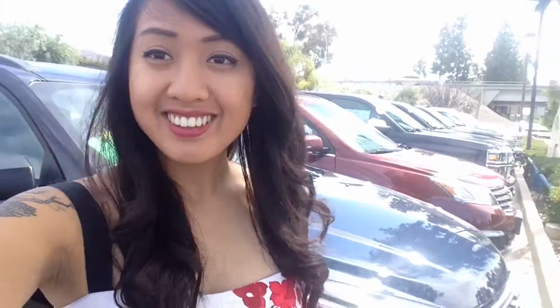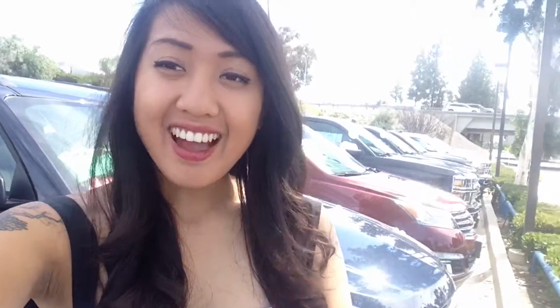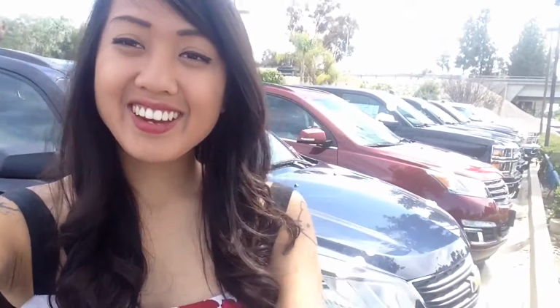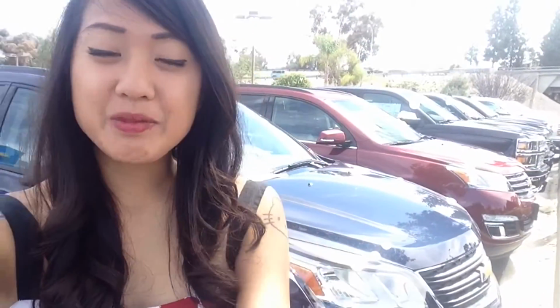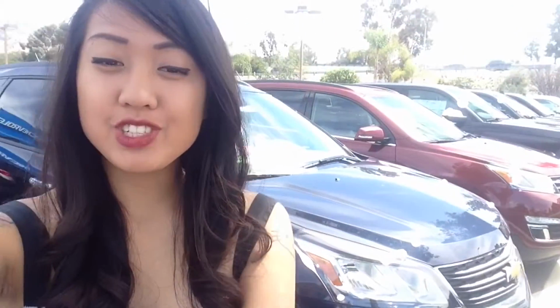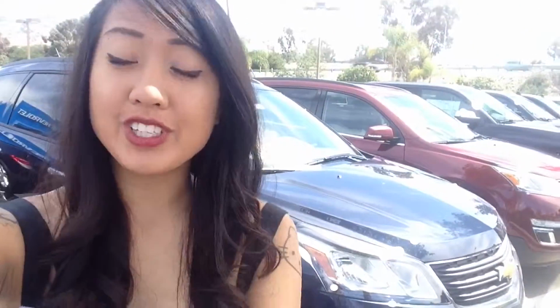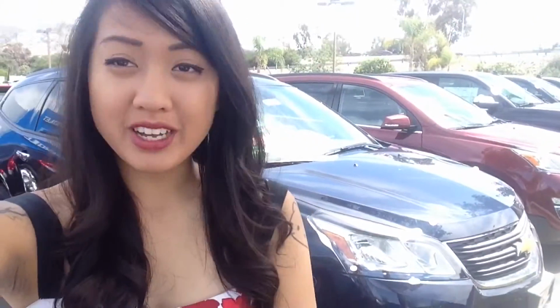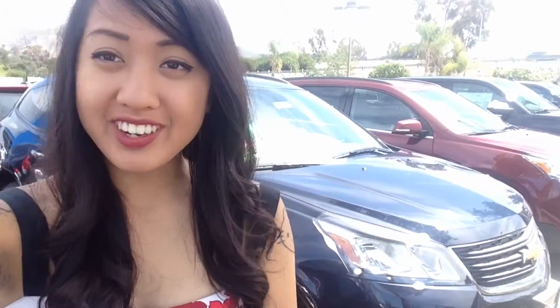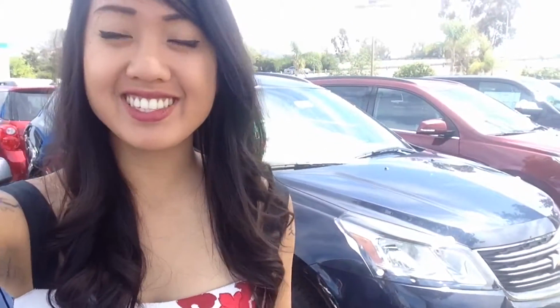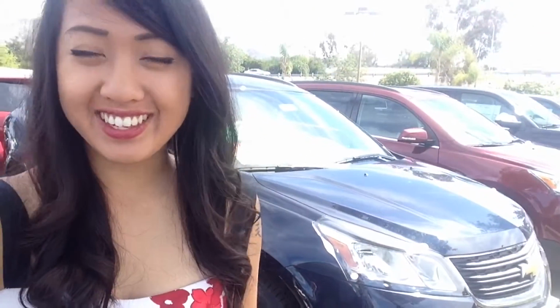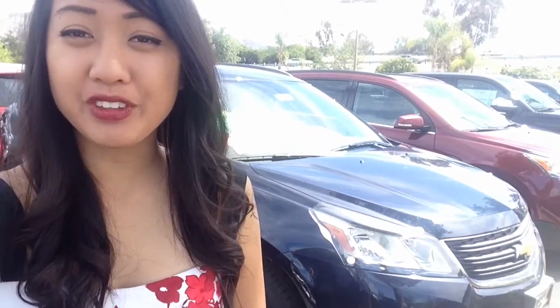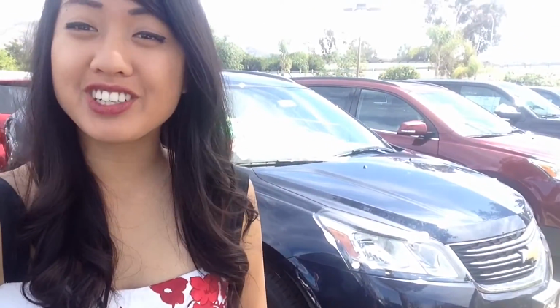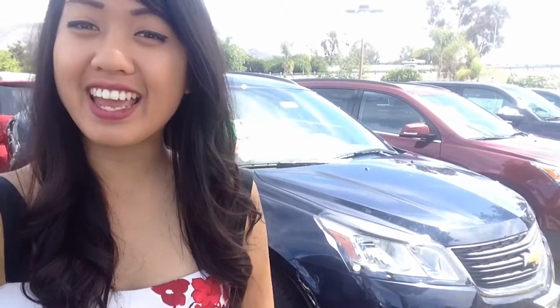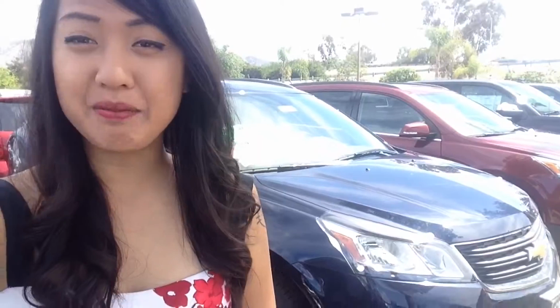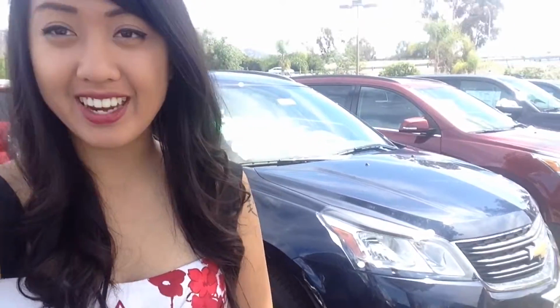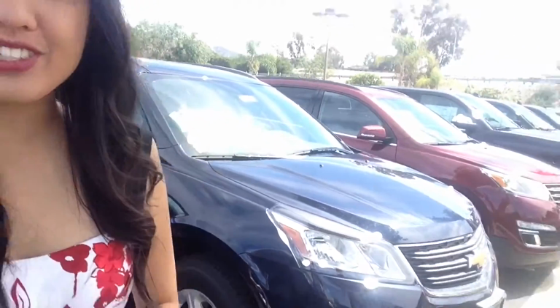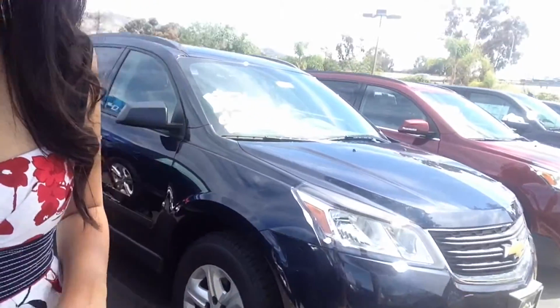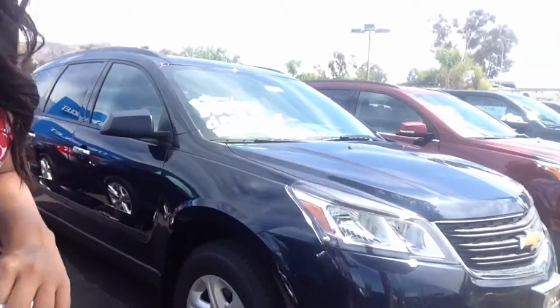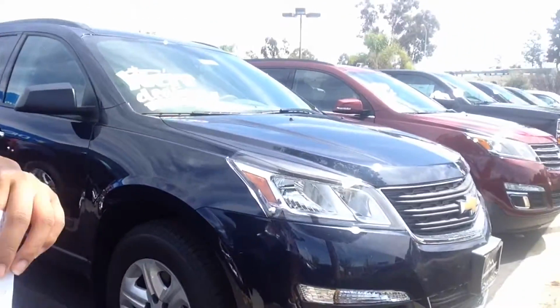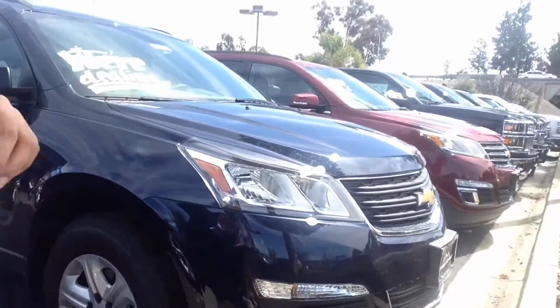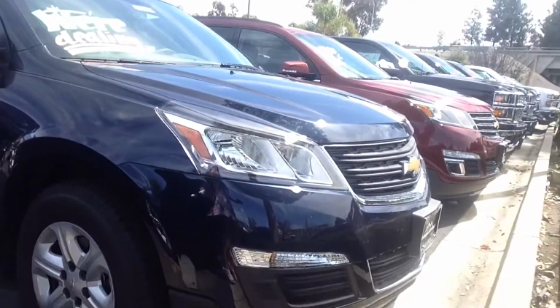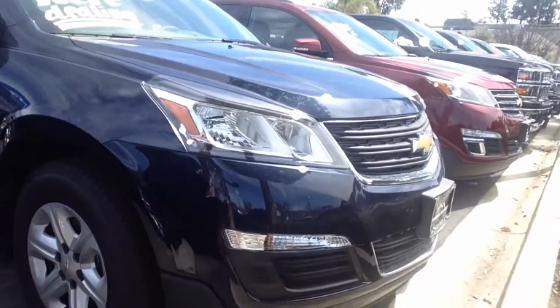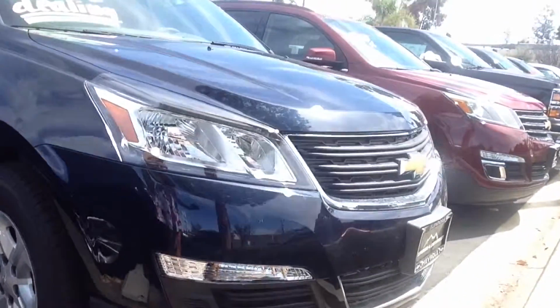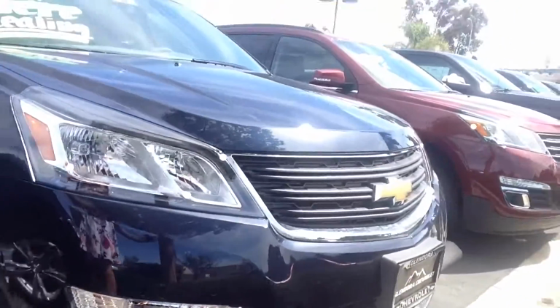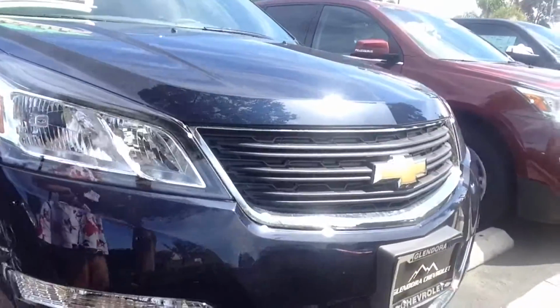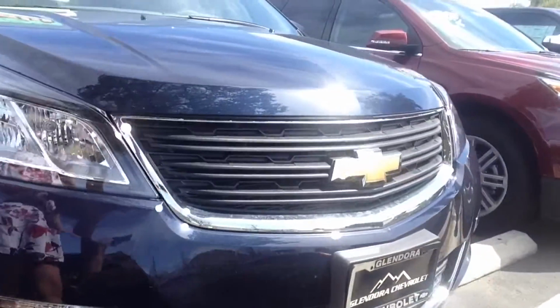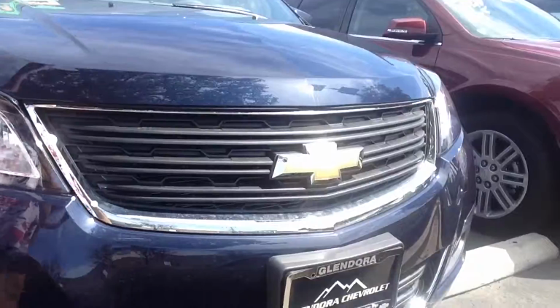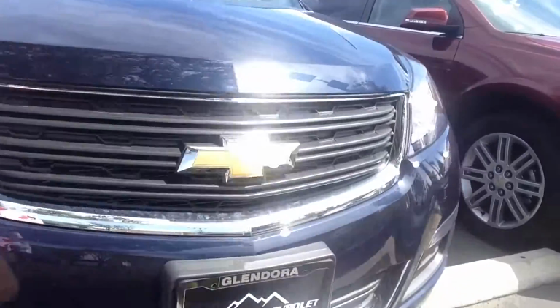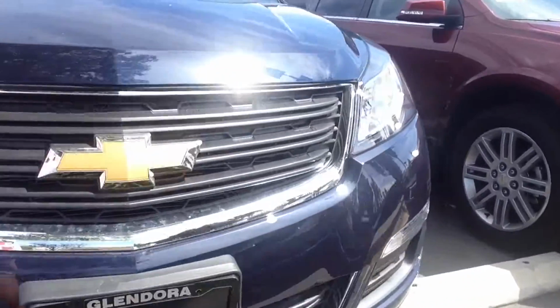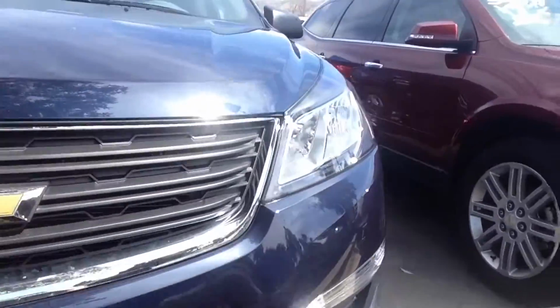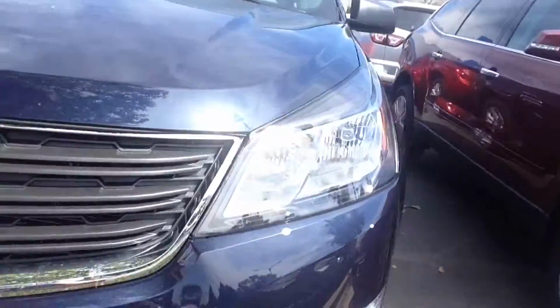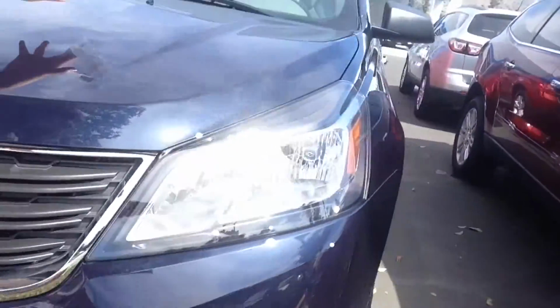Hi there! This message is for Tom Gutzwiller. This is Angie with Glendora Chevrolet and I am the Client Experience Concierge. I have the 2015 Chevrolet Traverse LS in four-wheel drive.